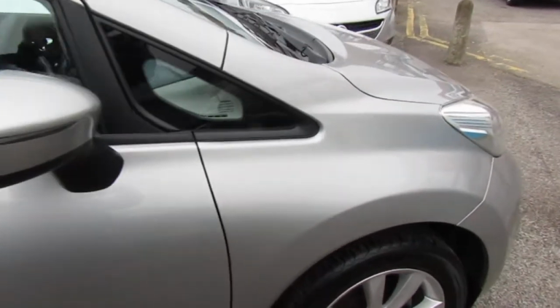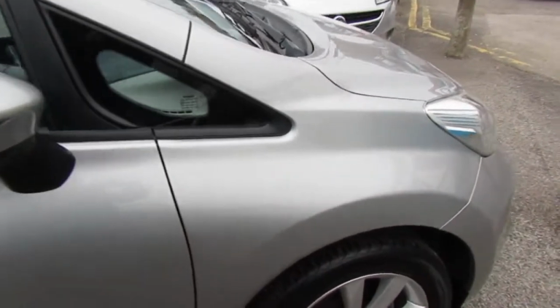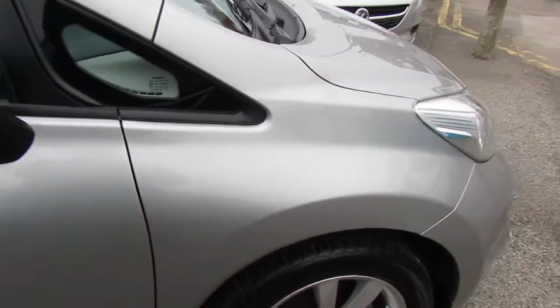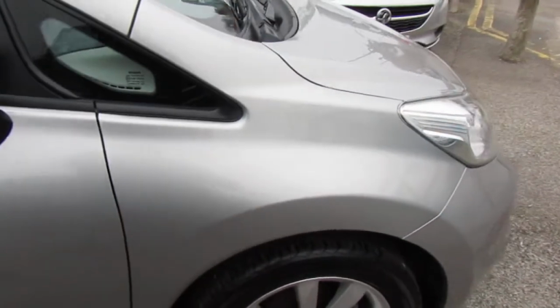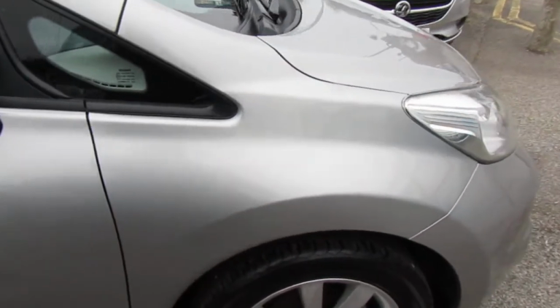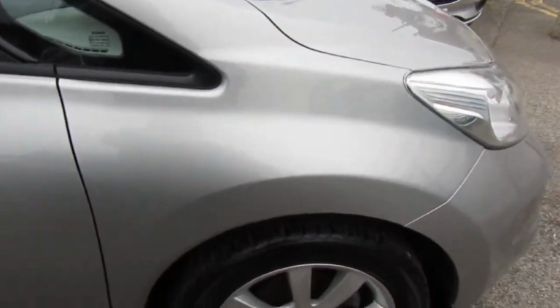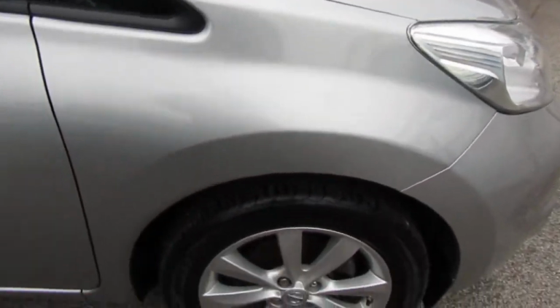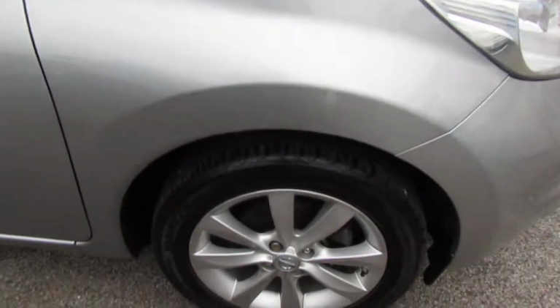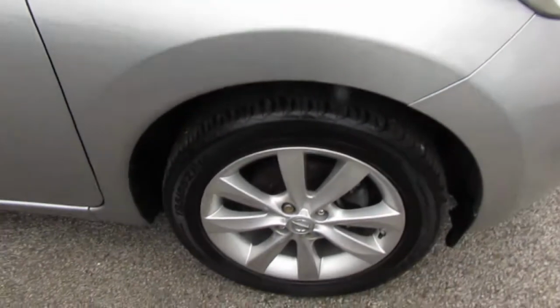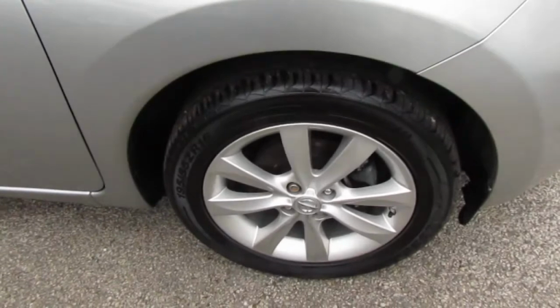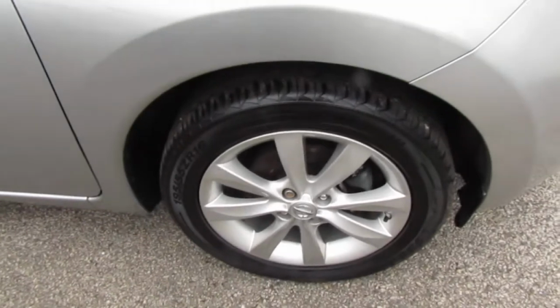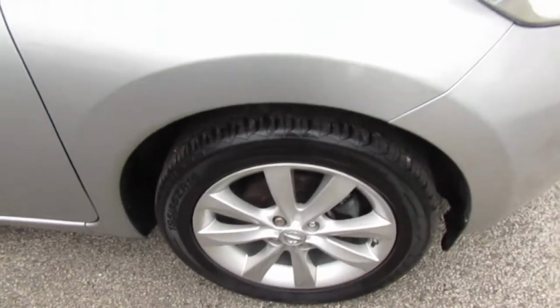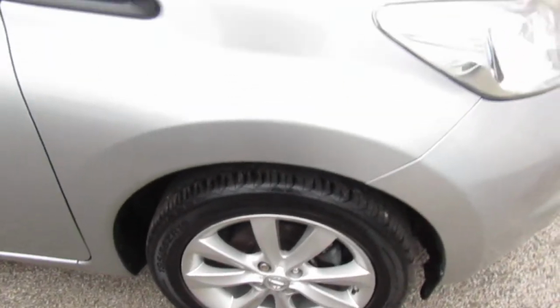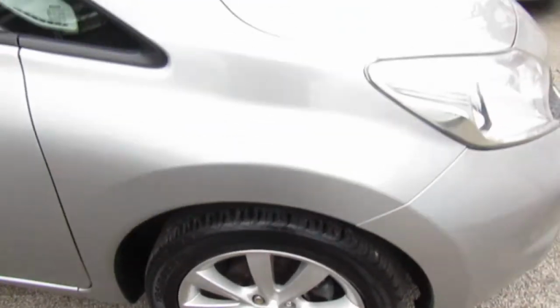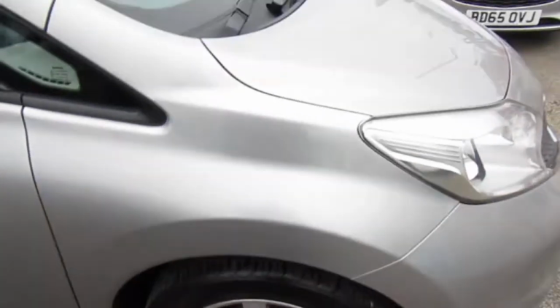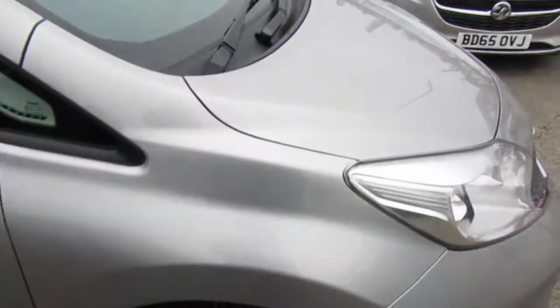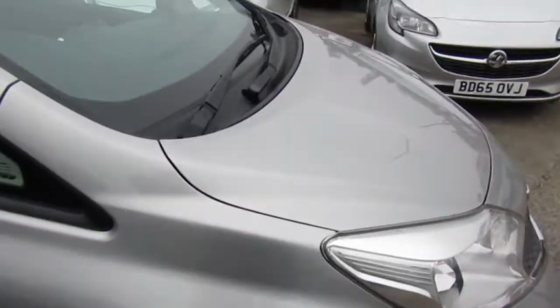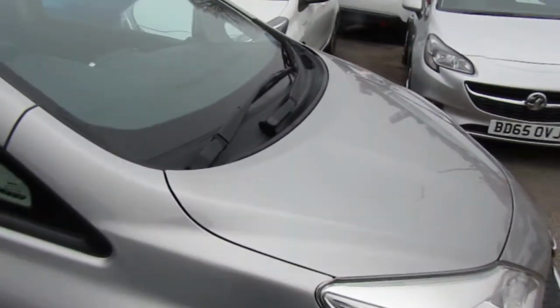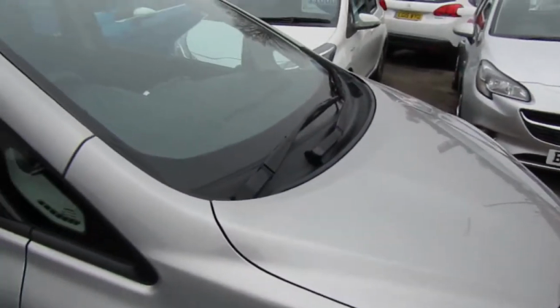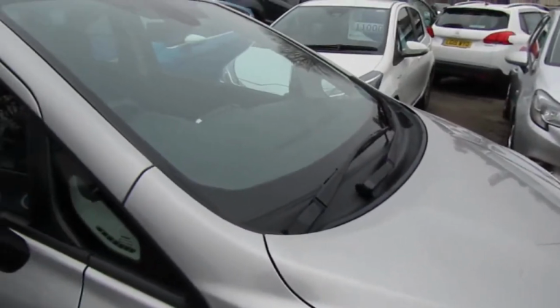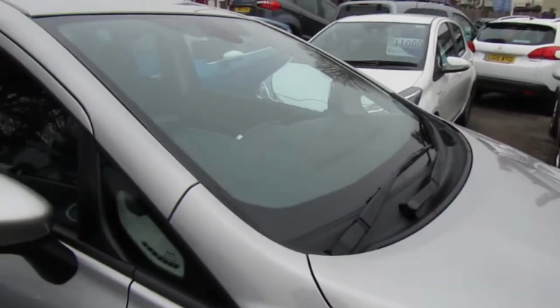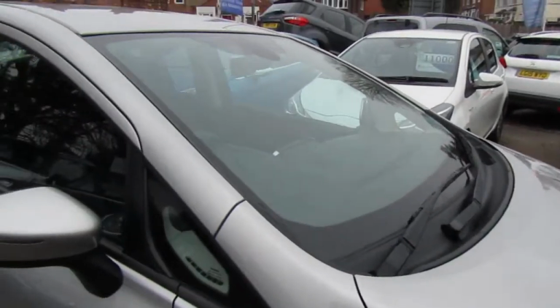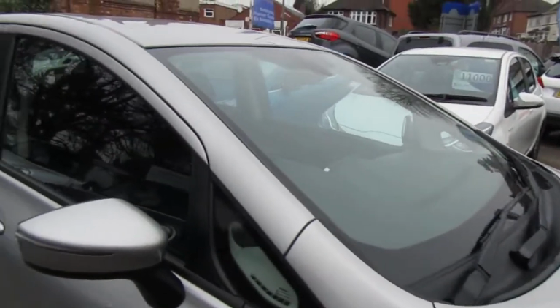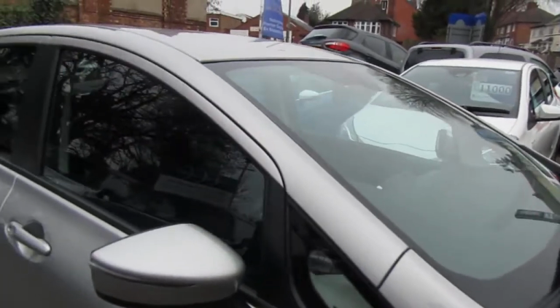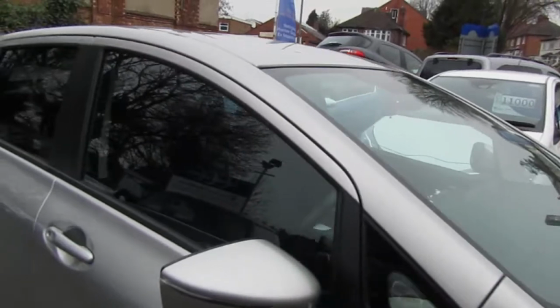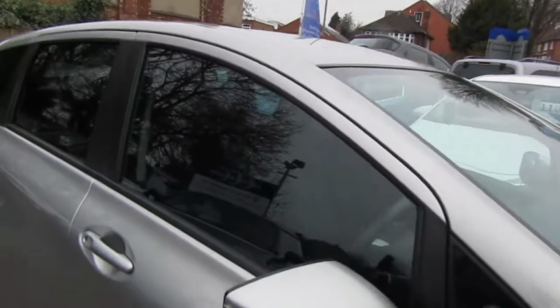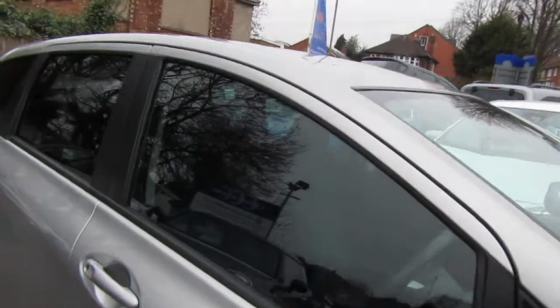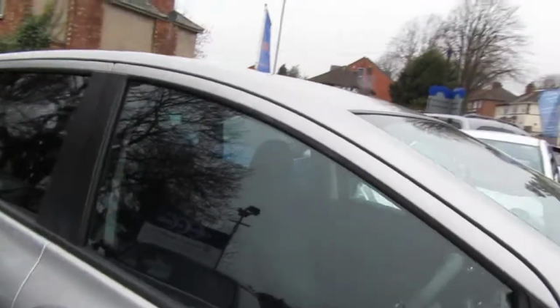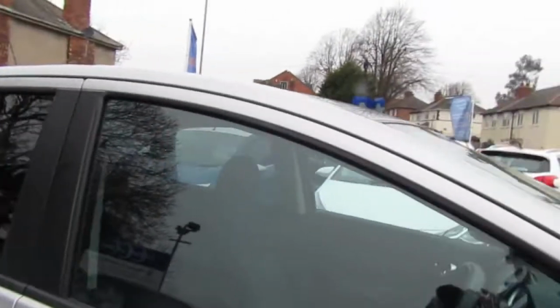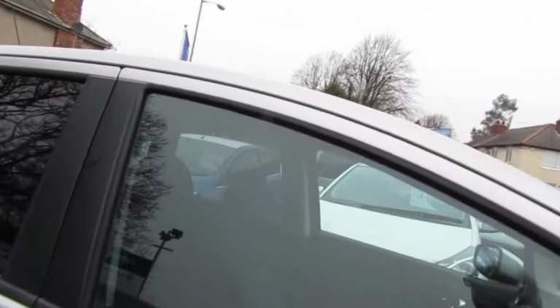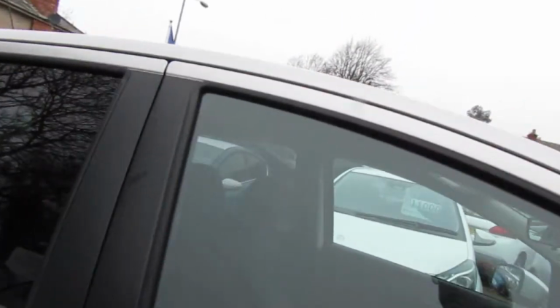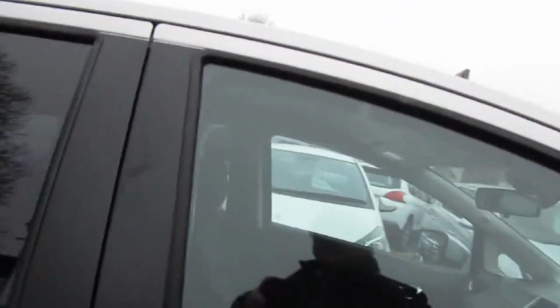Stylish looking car. The alloys are all good all round, bodywork's in good condition, and the interior's nice. I'll just show you quickly on the inside.